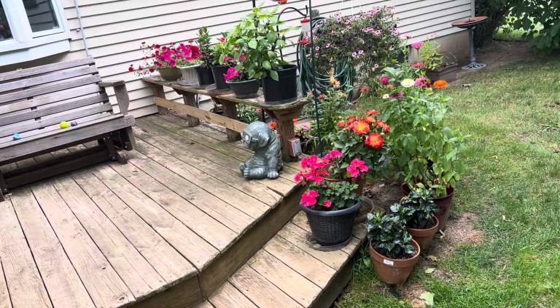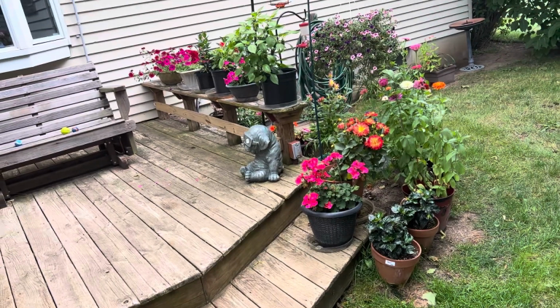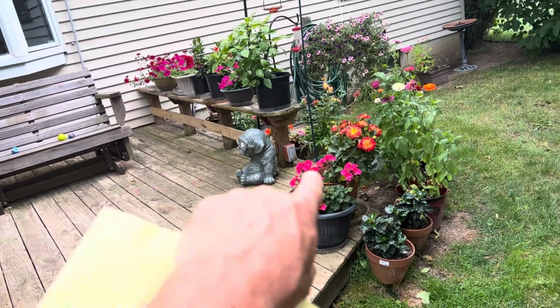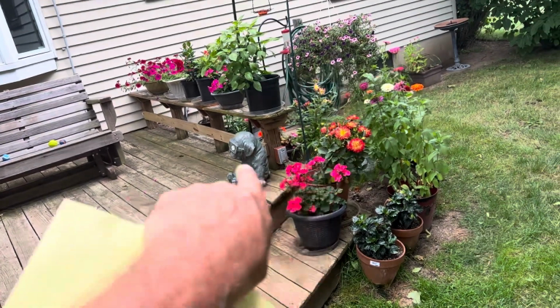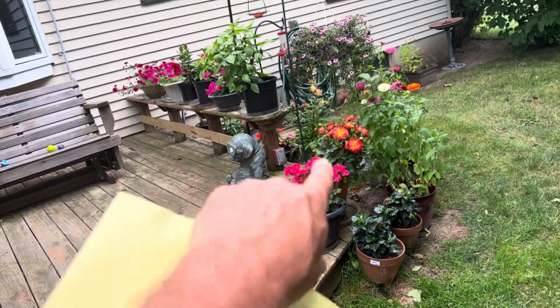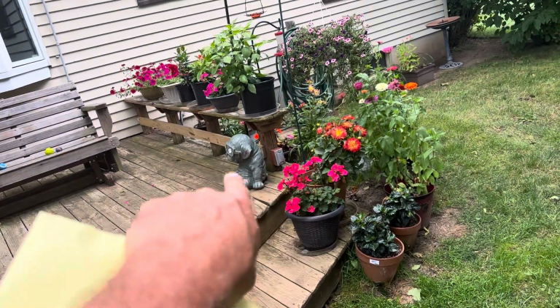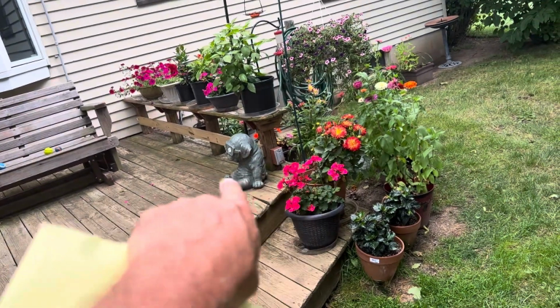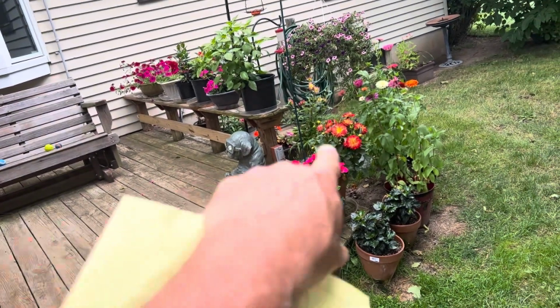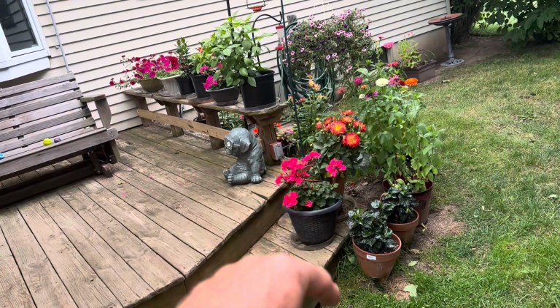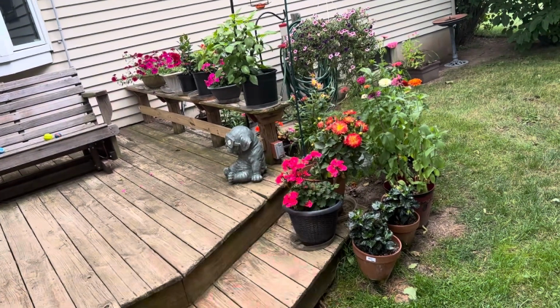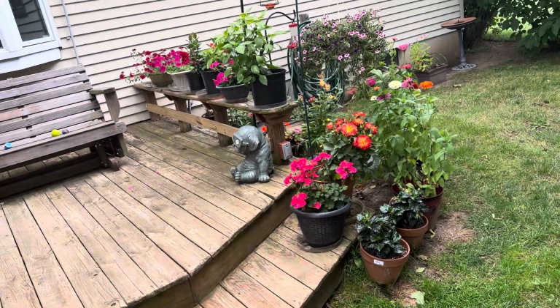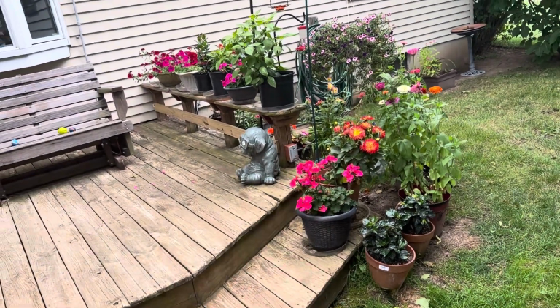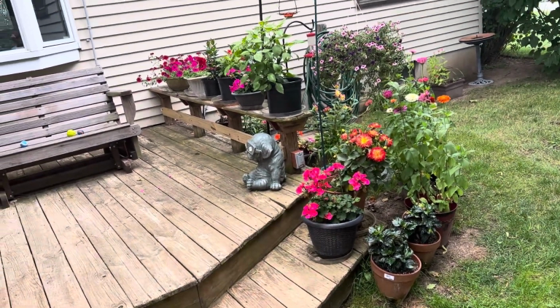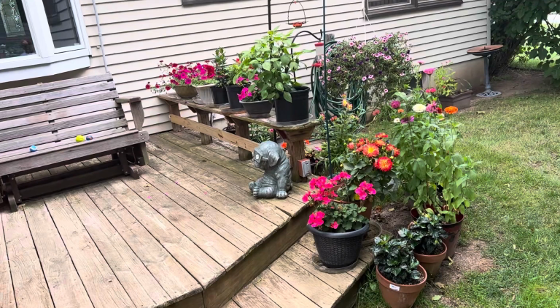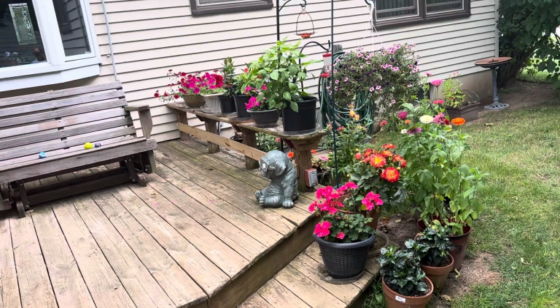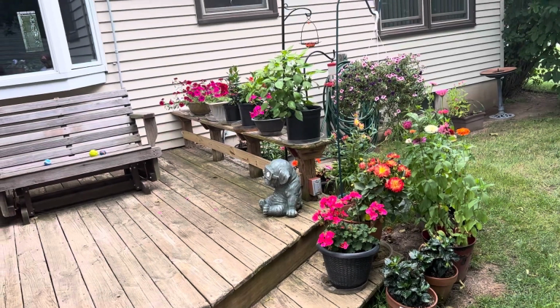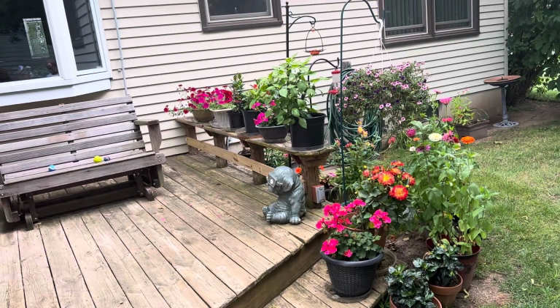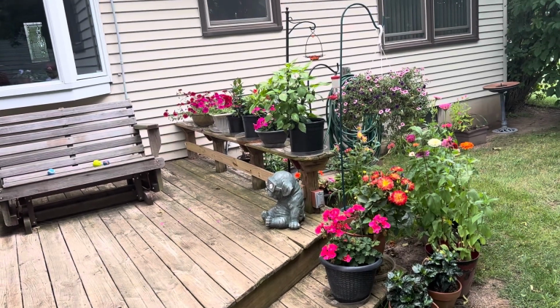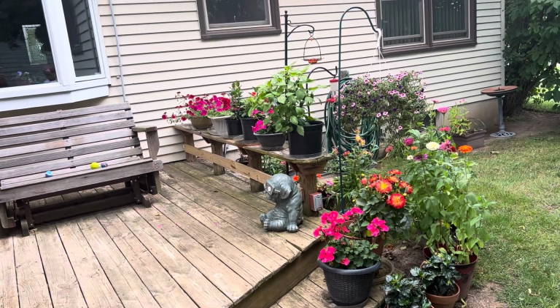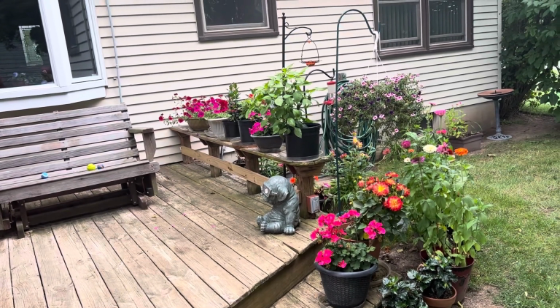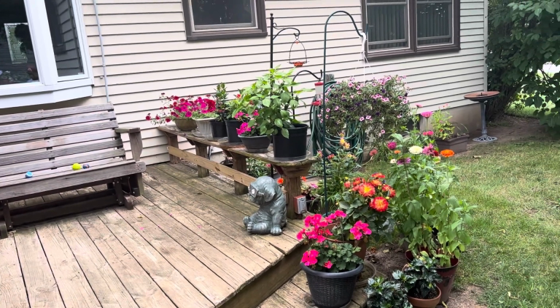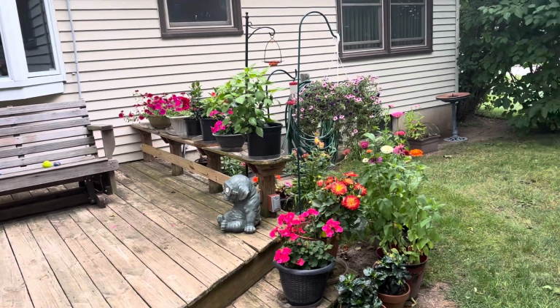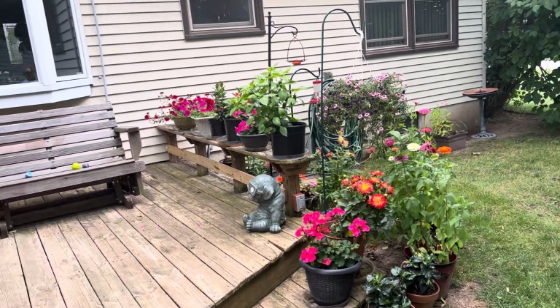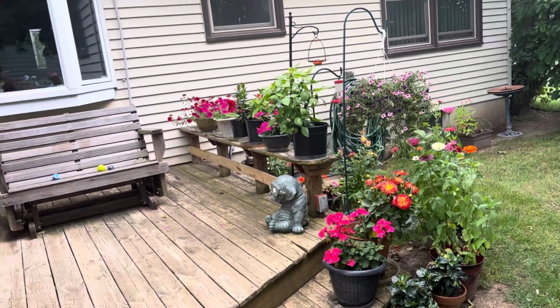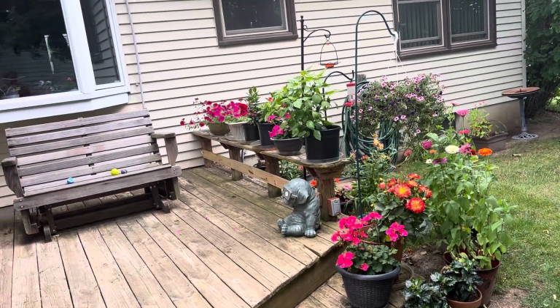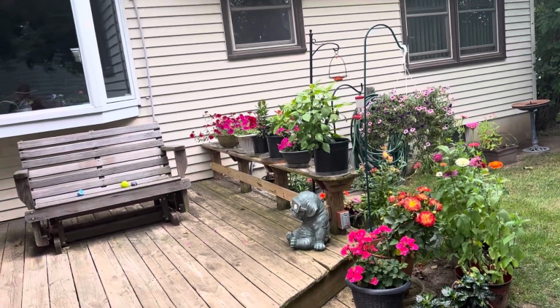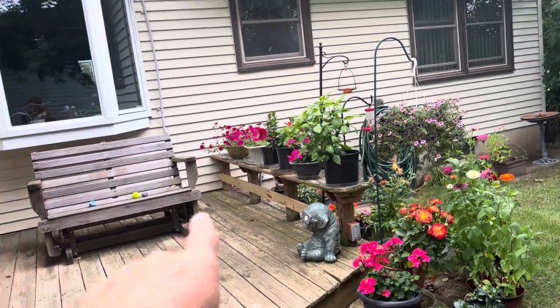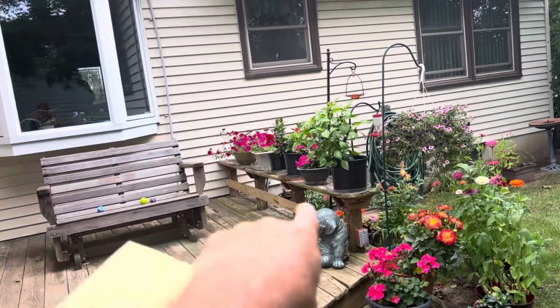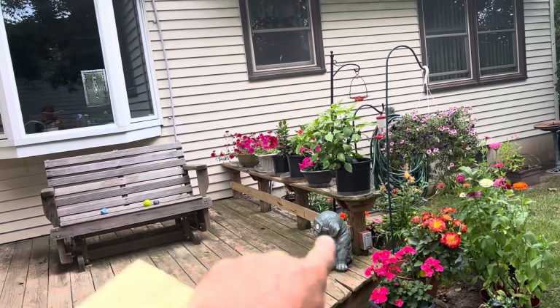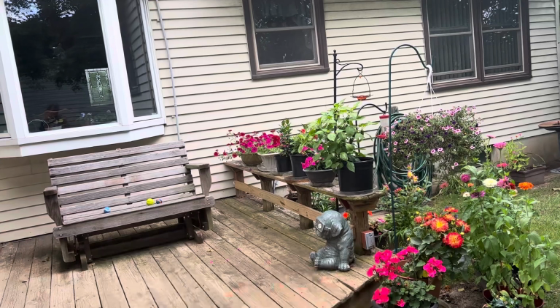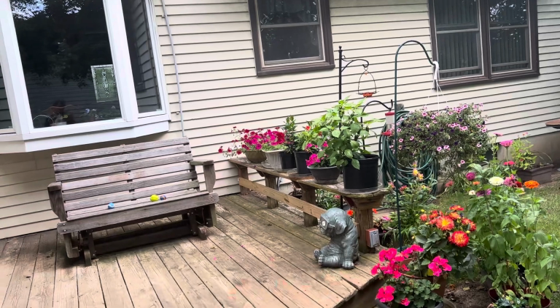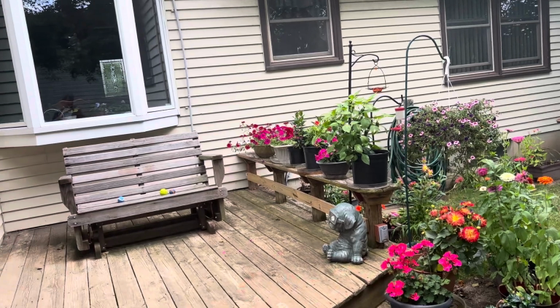We need that blocking so the dogs don't step off. The one dog shoots through there and hurt herself a couple of times, you were telling me. So we're gonna make sure we've got something up there across.